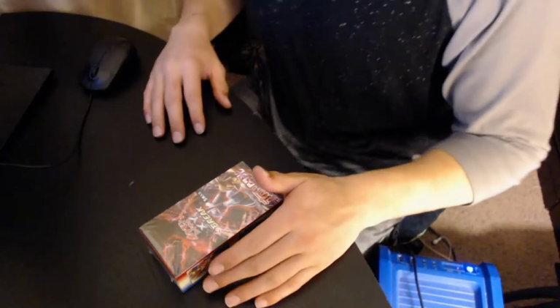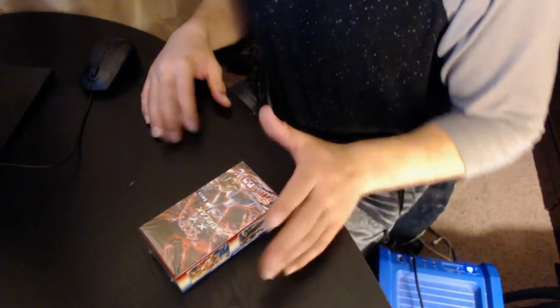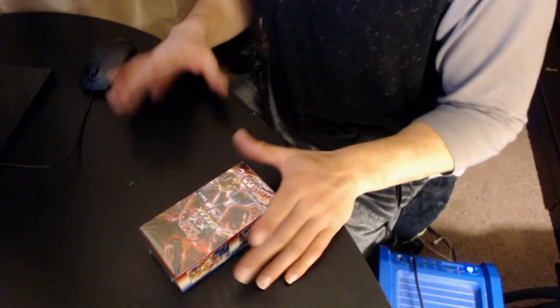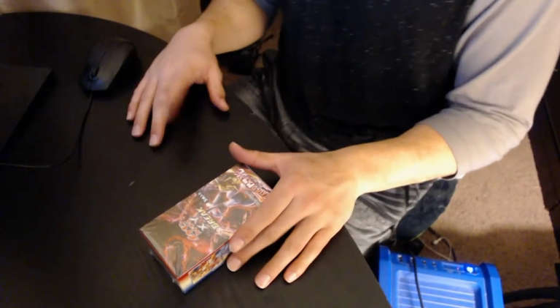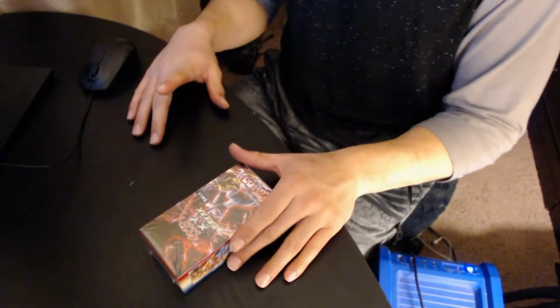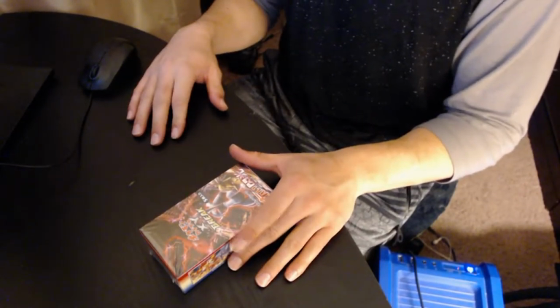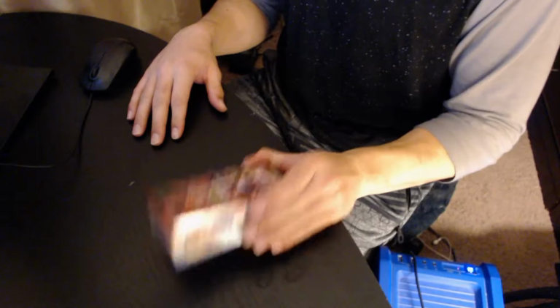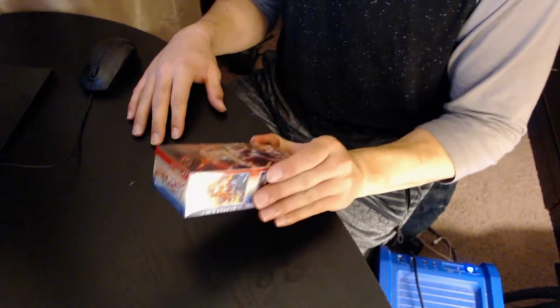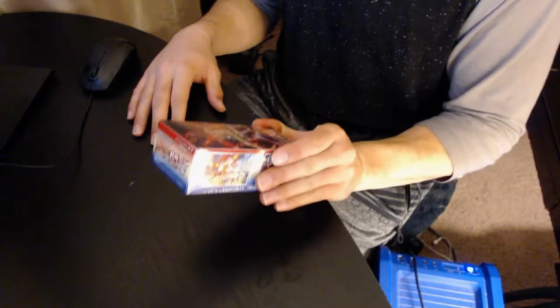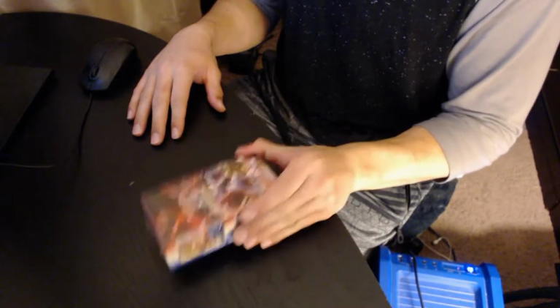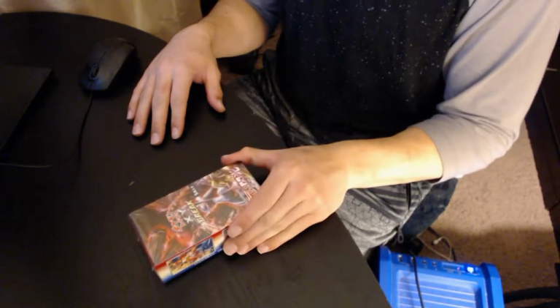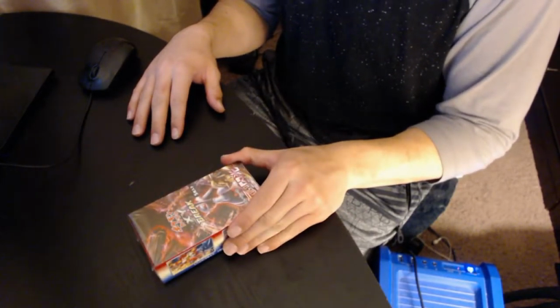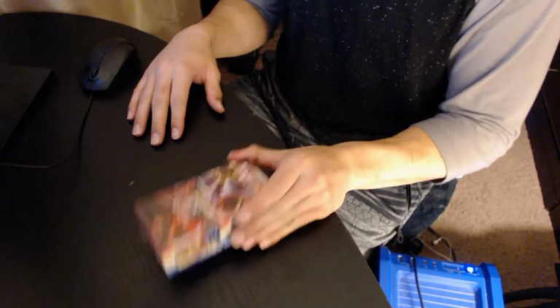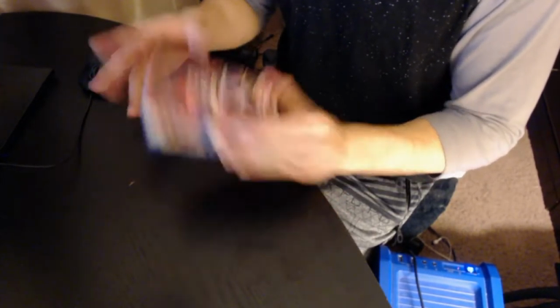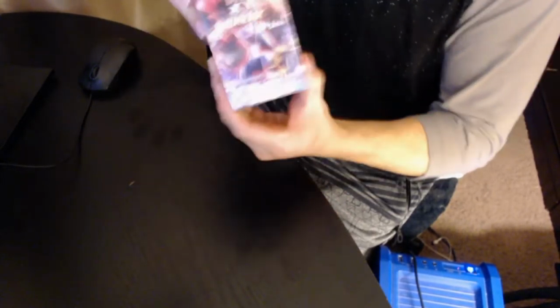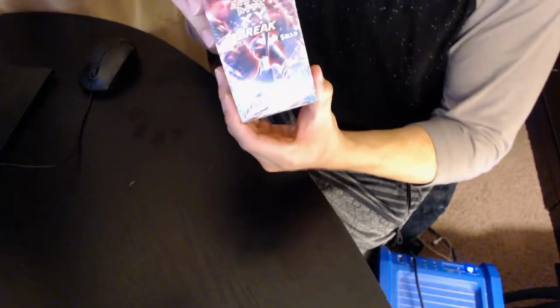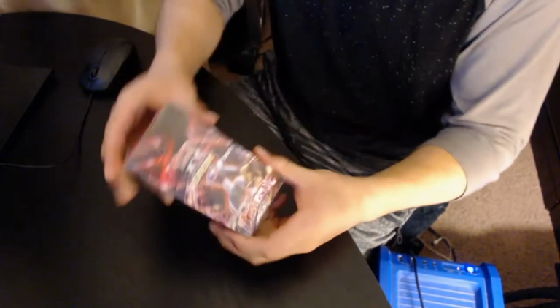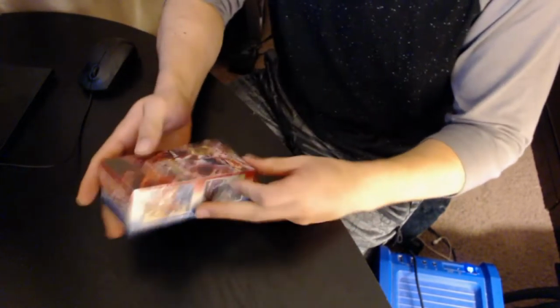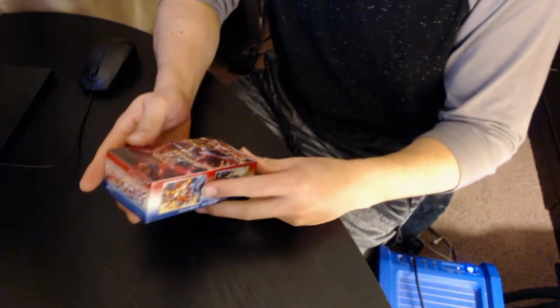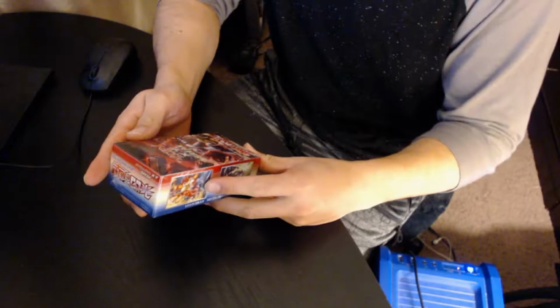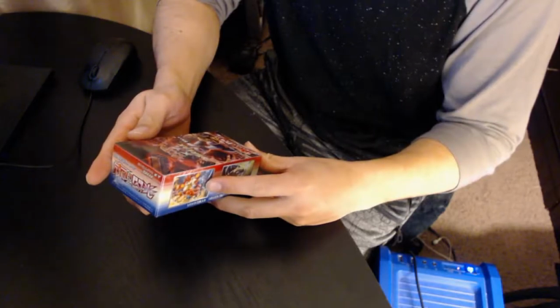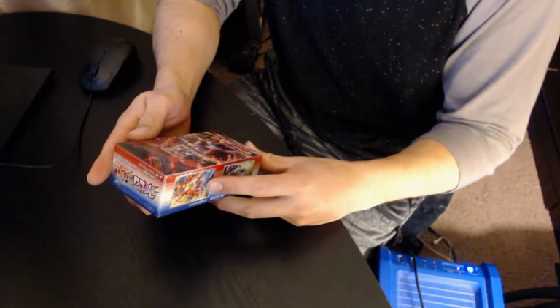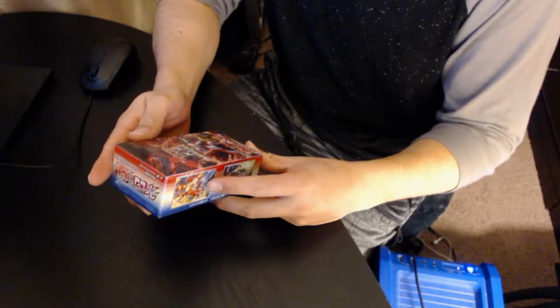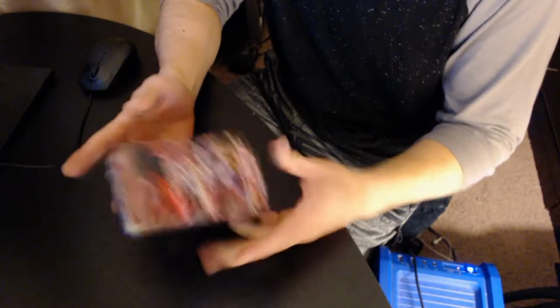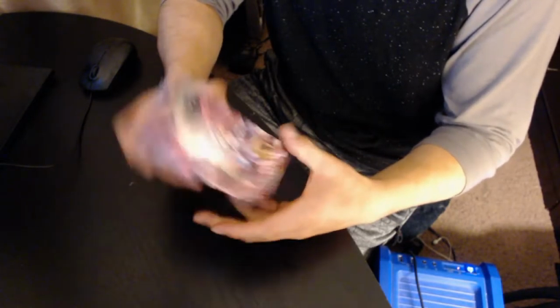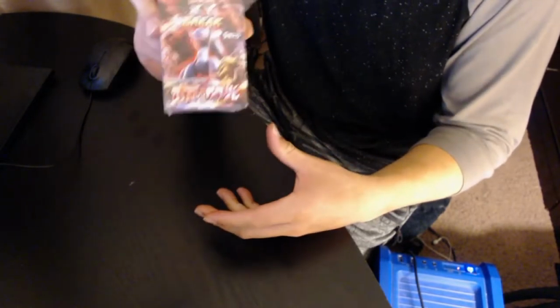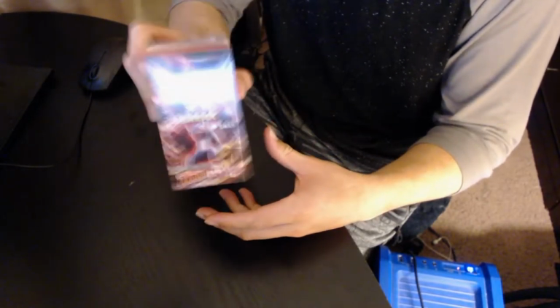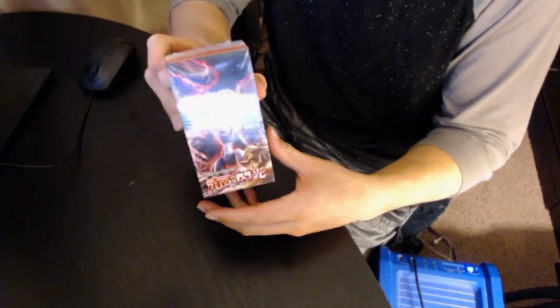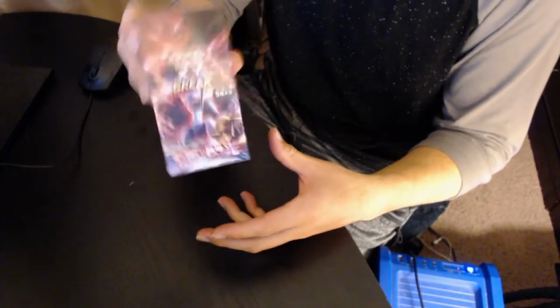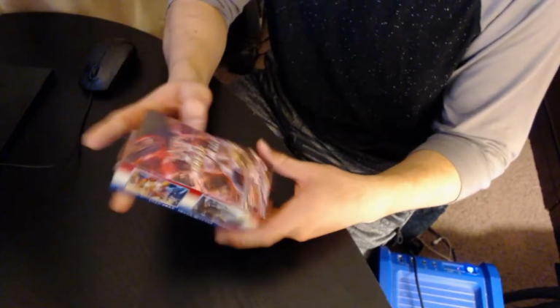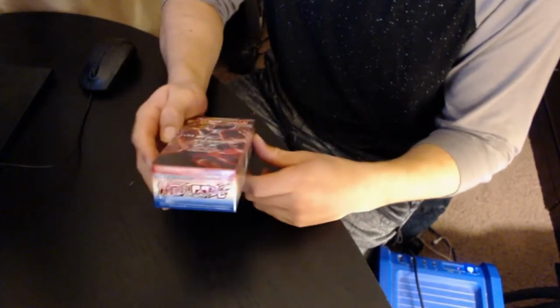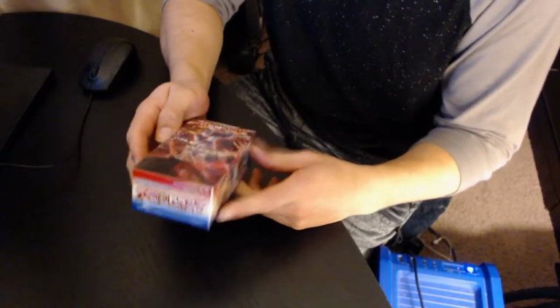Welcome back laggers to another unboxing — well, not really an unboxing, but it's a box opening. It's gonna be from the cards that we got from Kevin Spacey. Thank you so much Kevin Spacey for that.